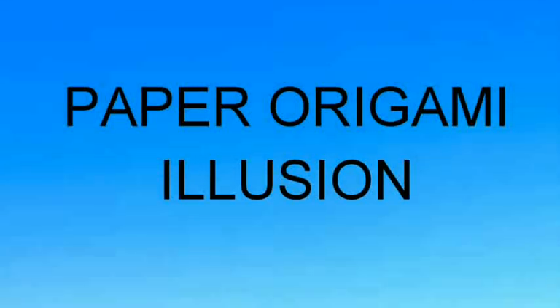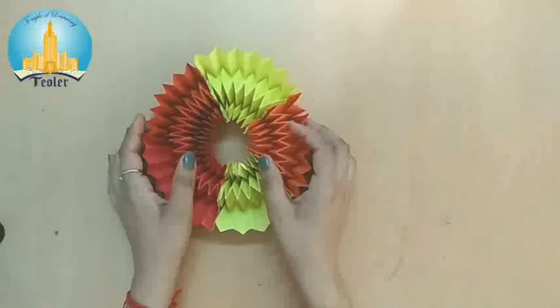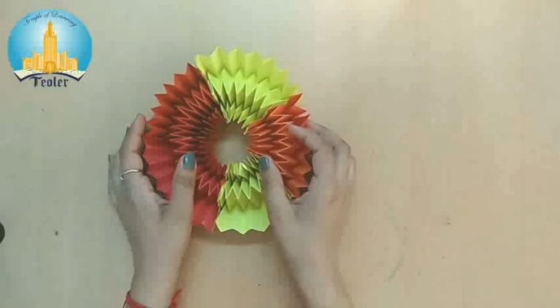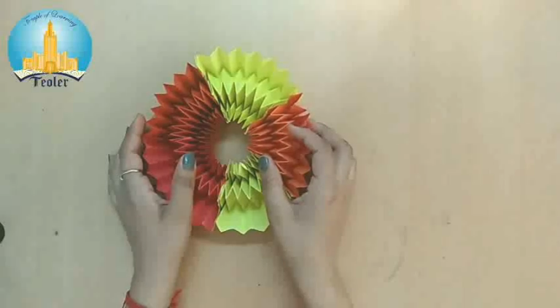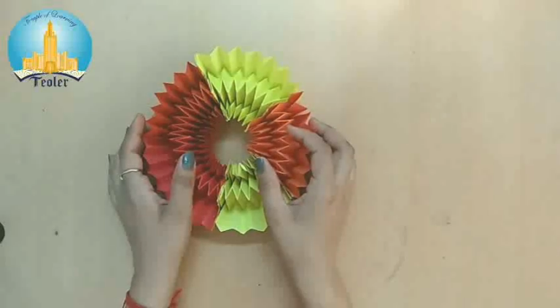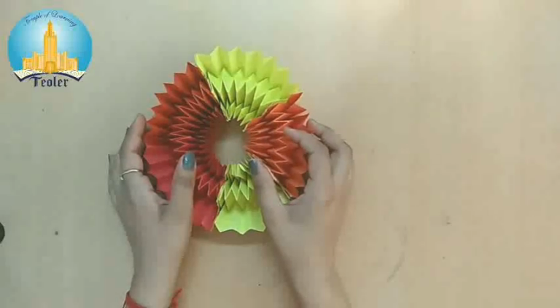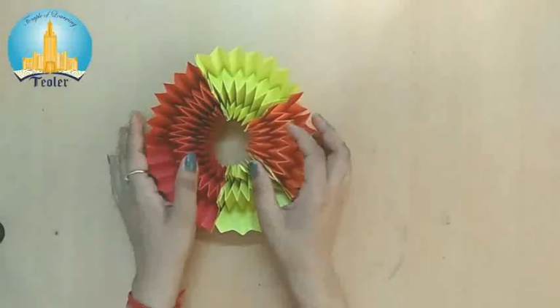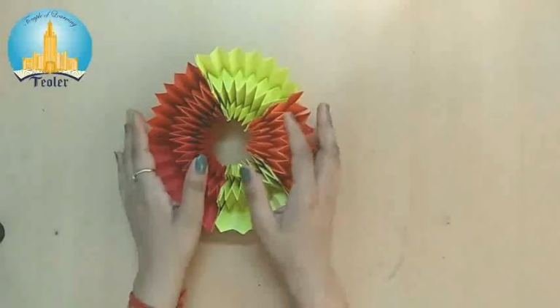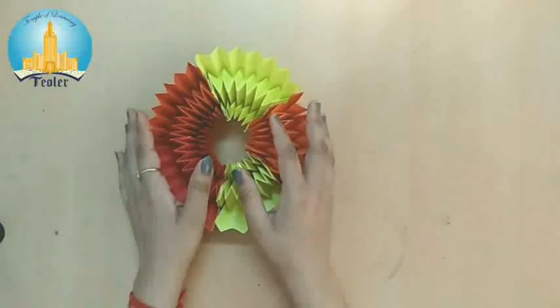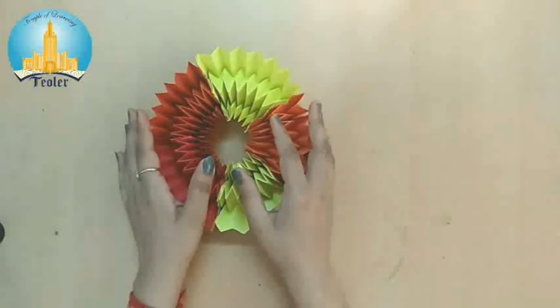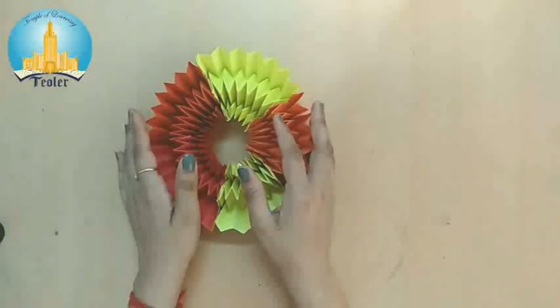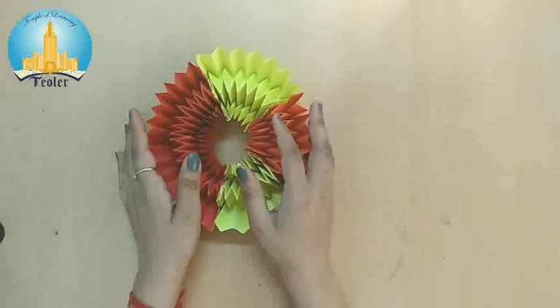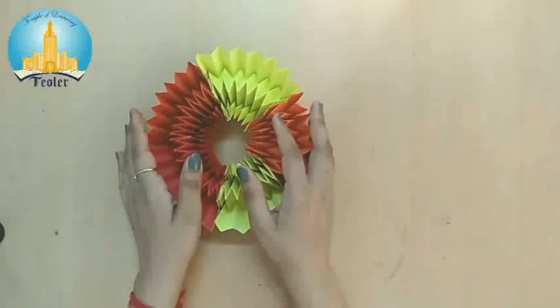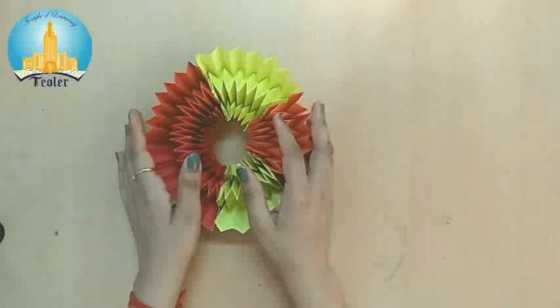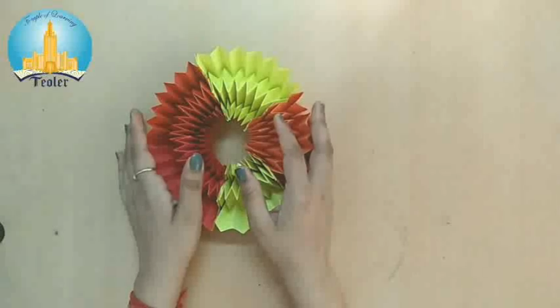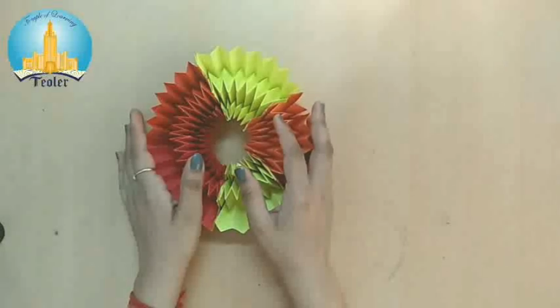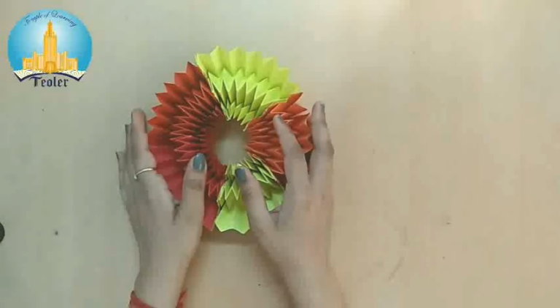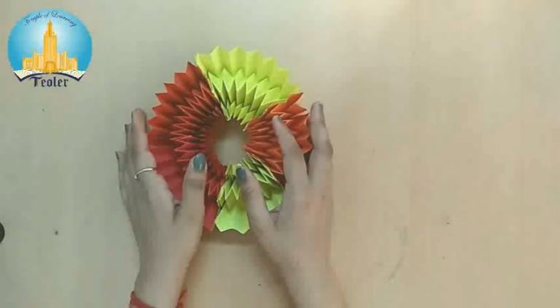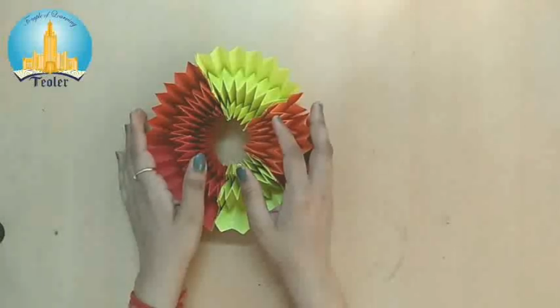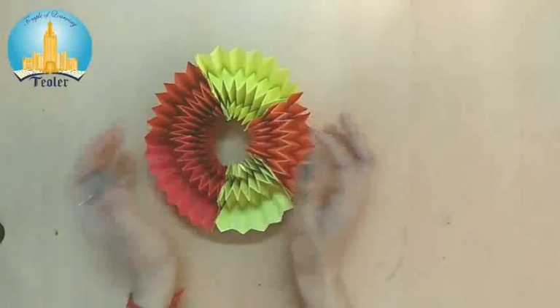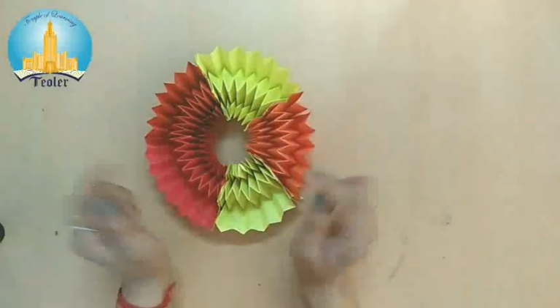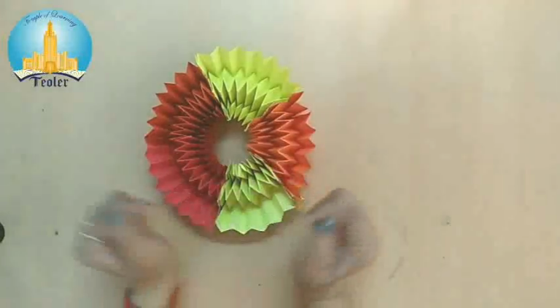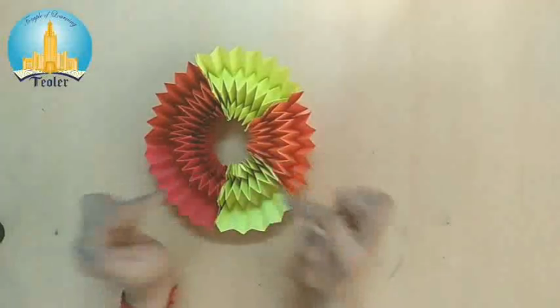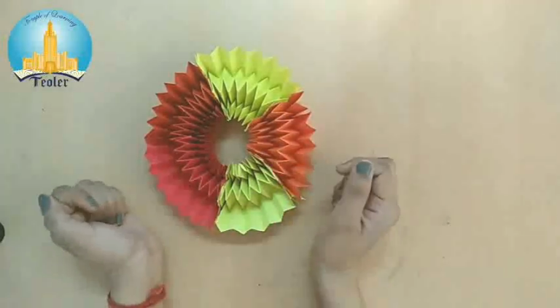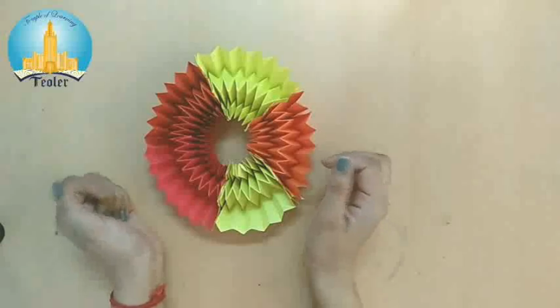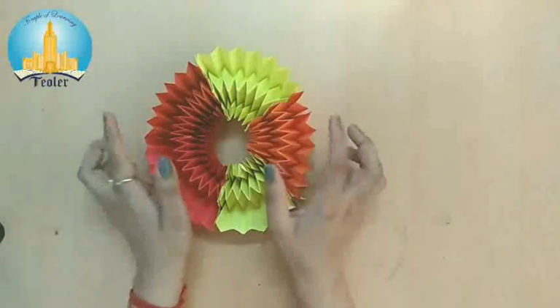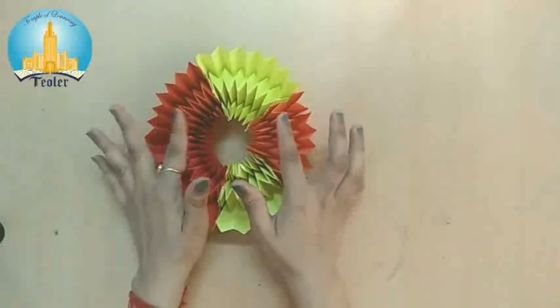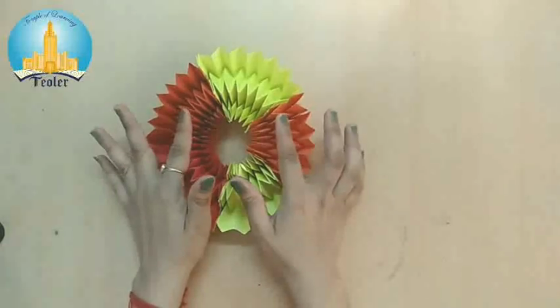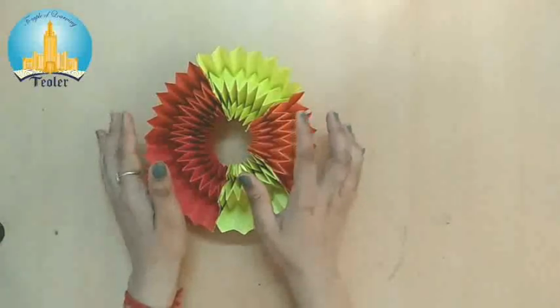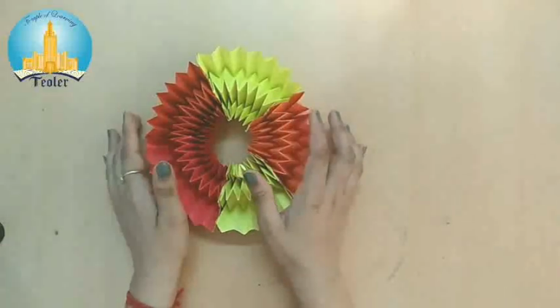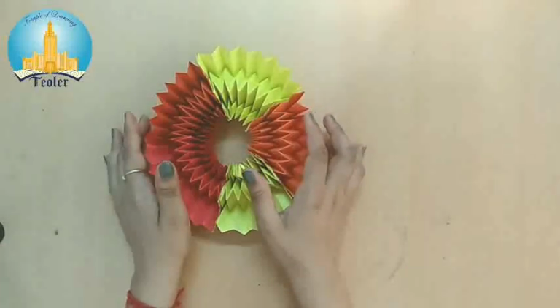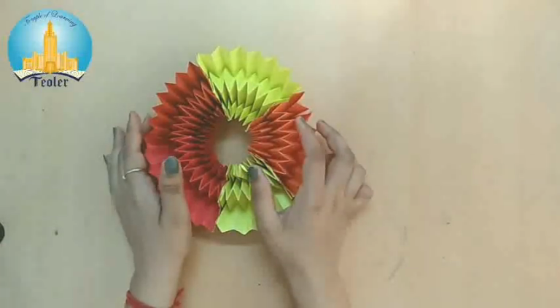Hello everyone, I am your art teacher Kiran Raji. I am back with a new creative activity for you. You are thinking, what is this? This is an illusion game.